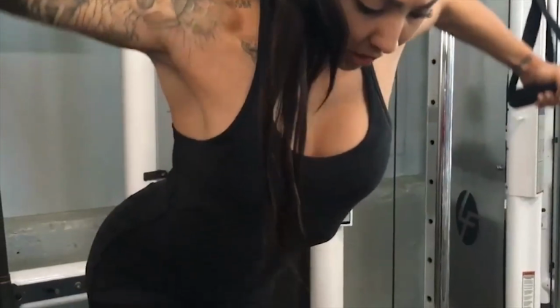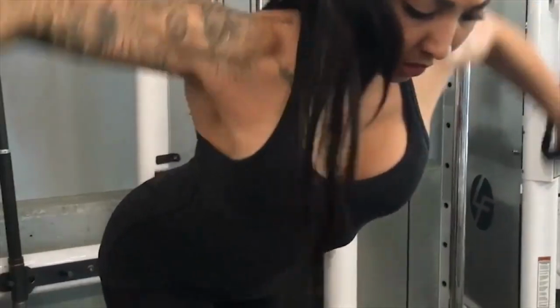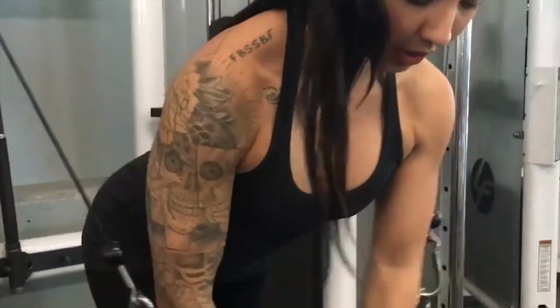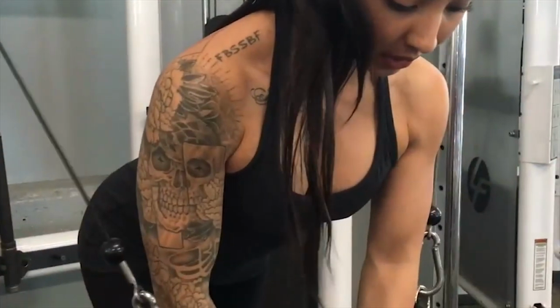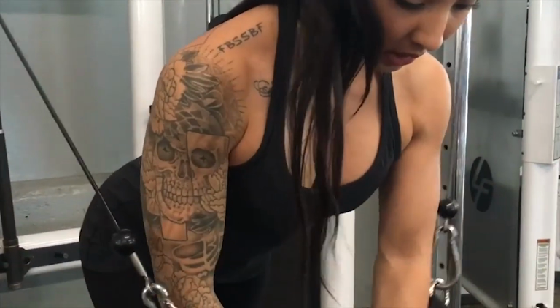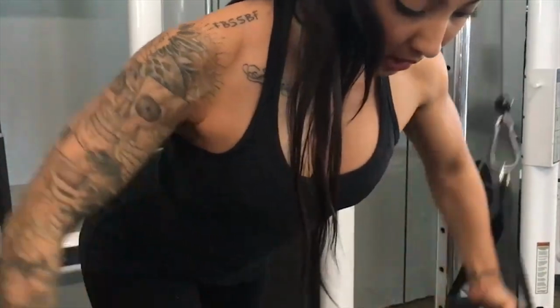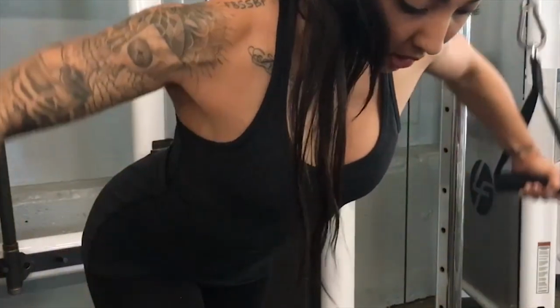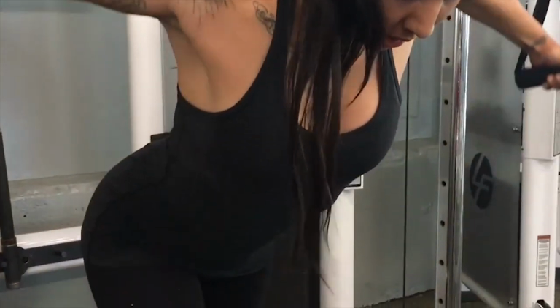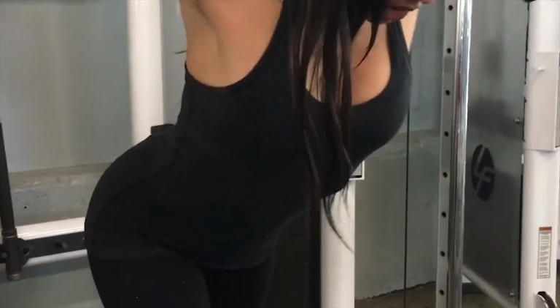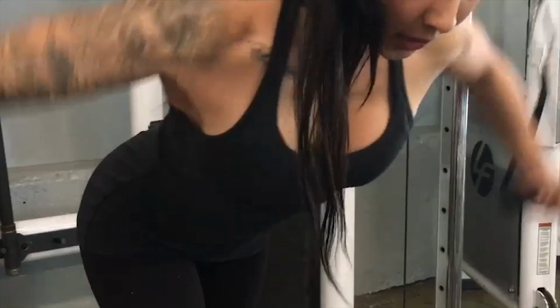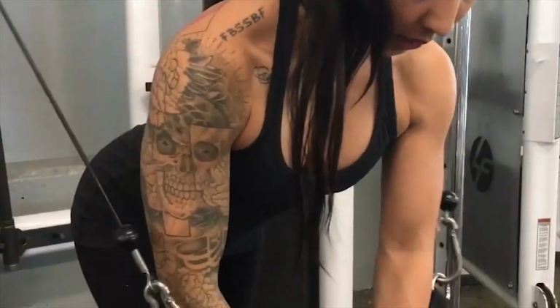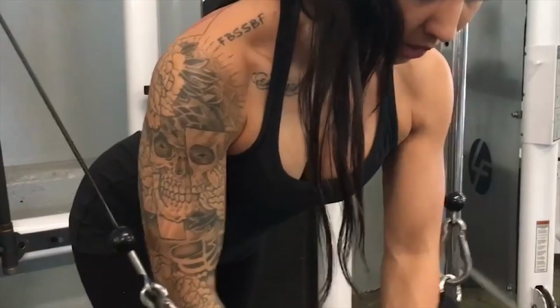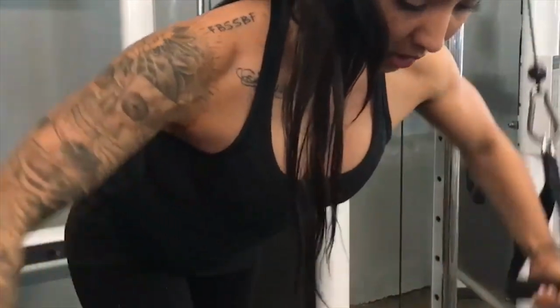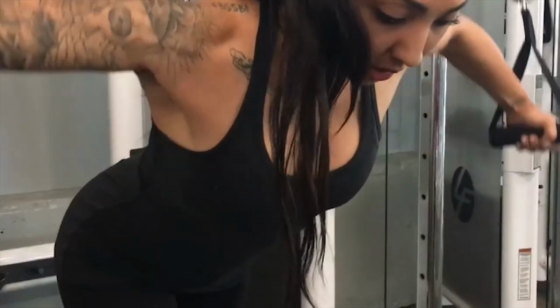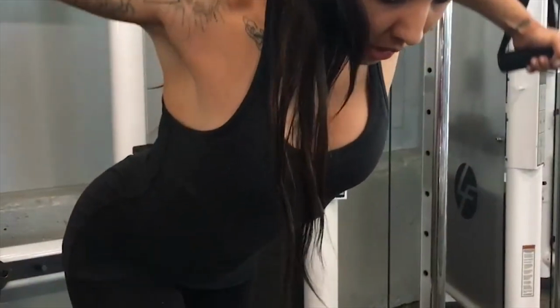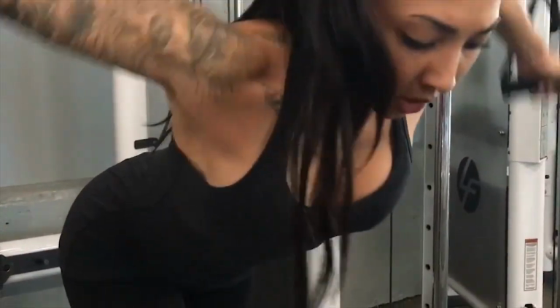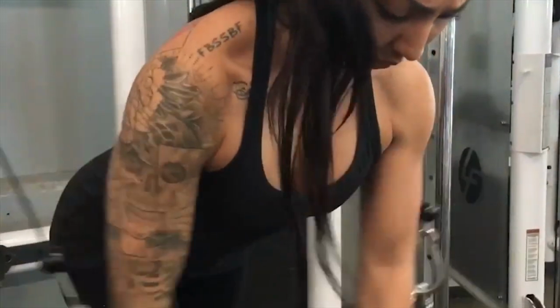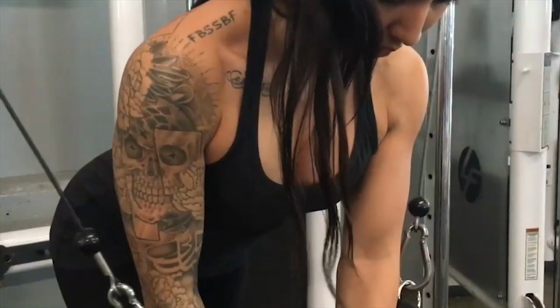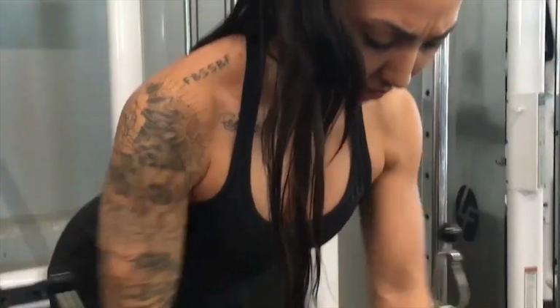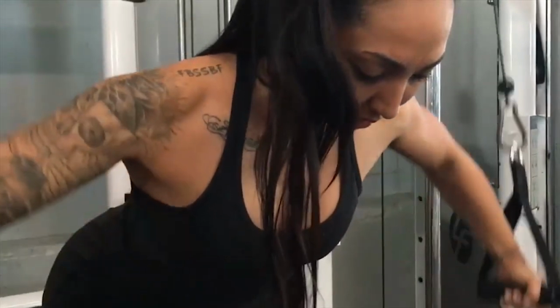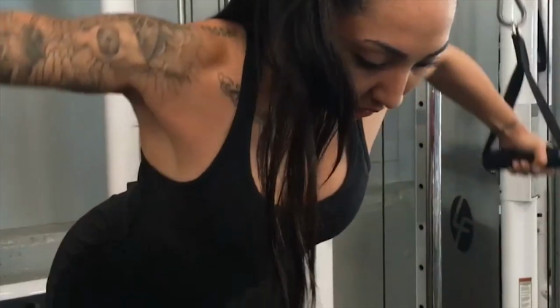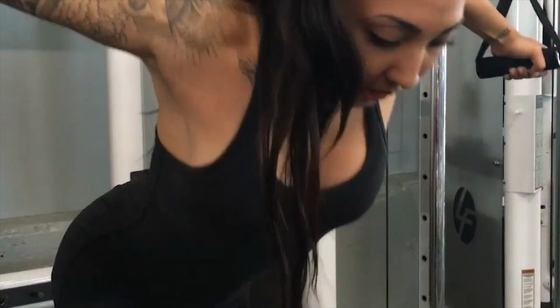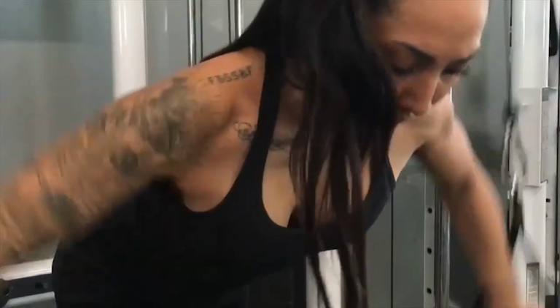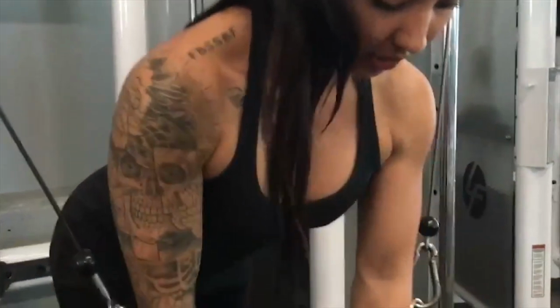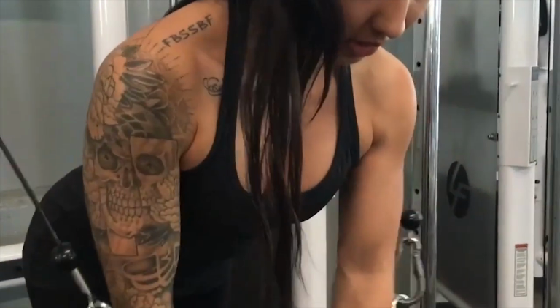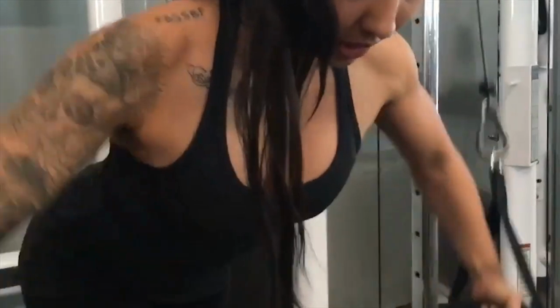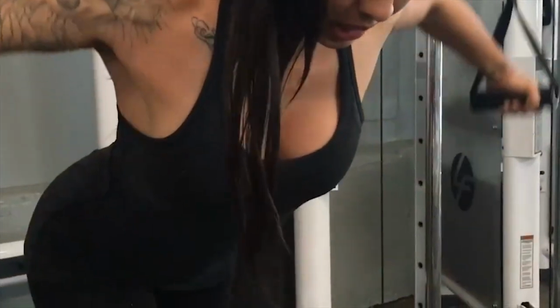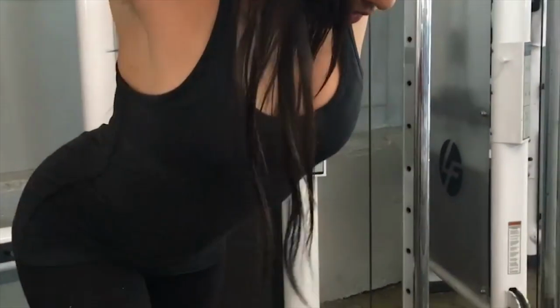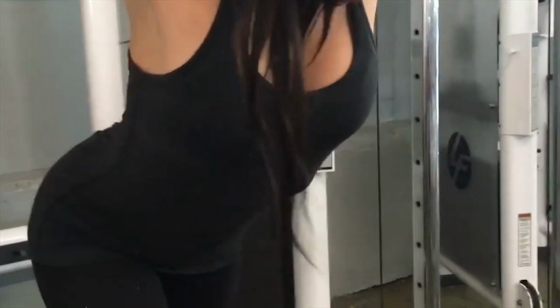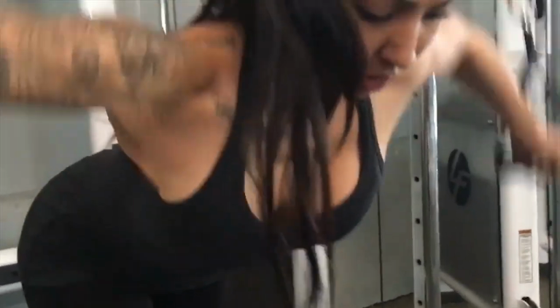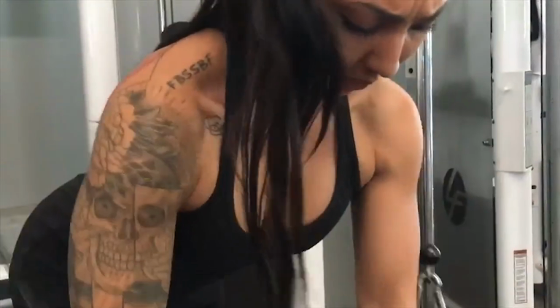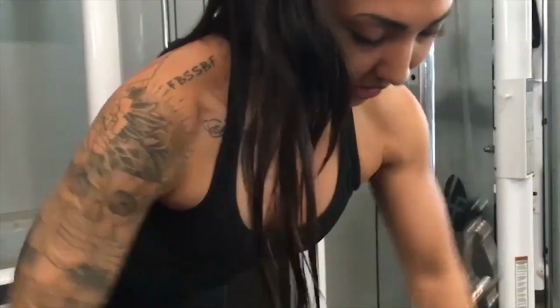Inhale. Up slow. Down hard. Flex. Three. Push the chest together. Four. Five. Maximal stretch. Down hard. Six.